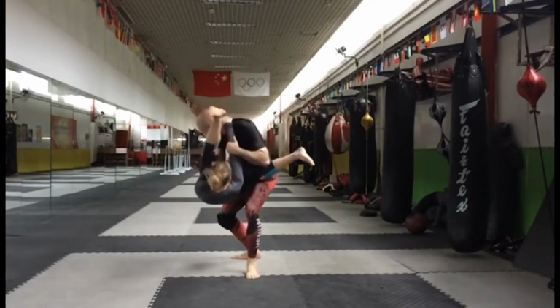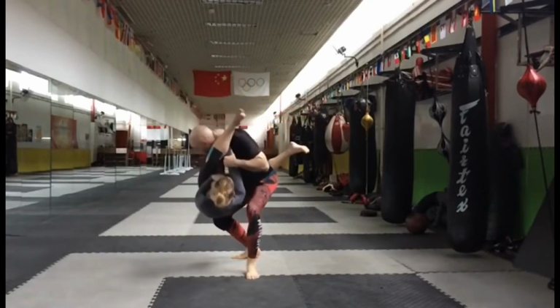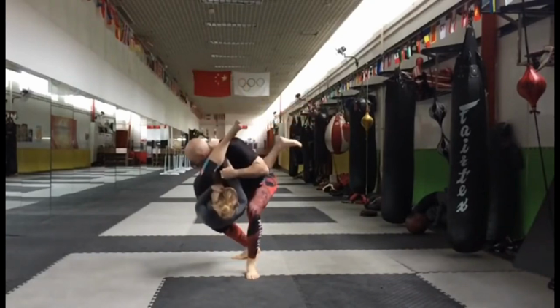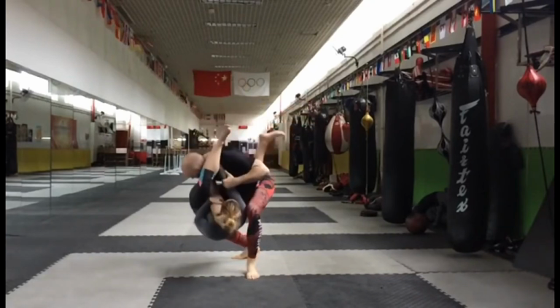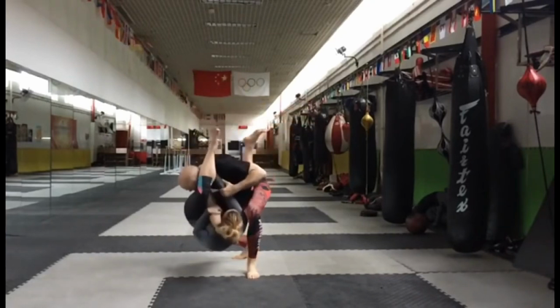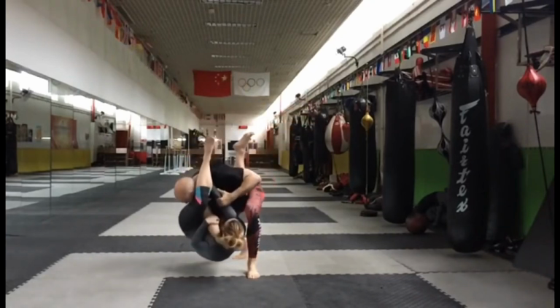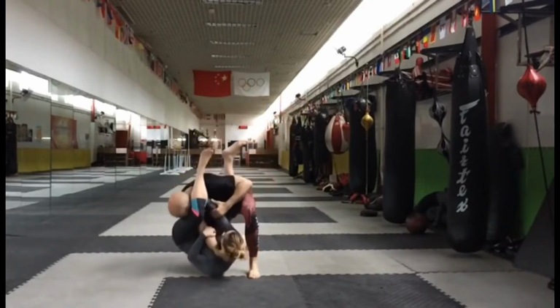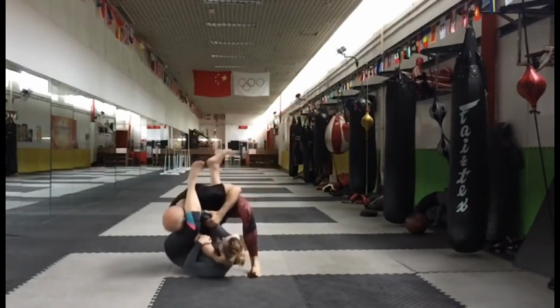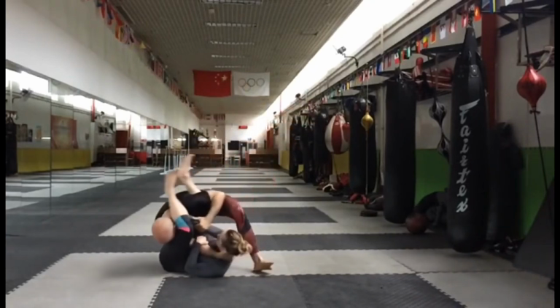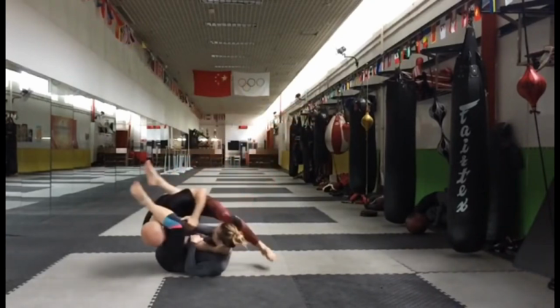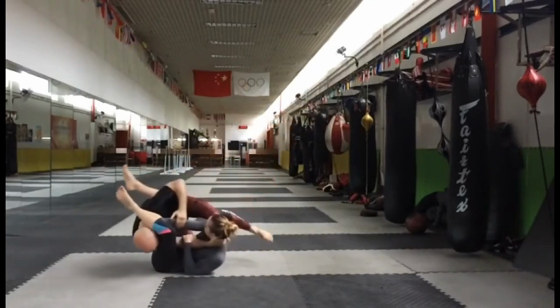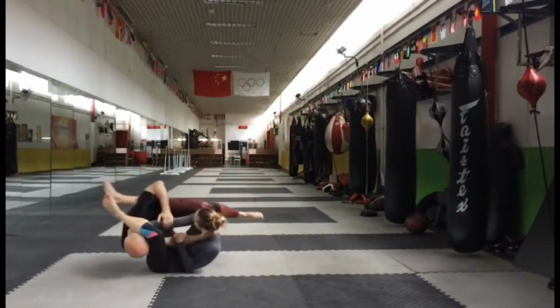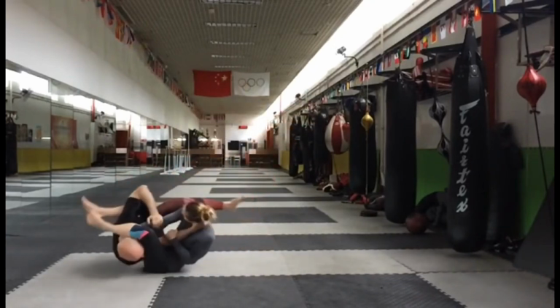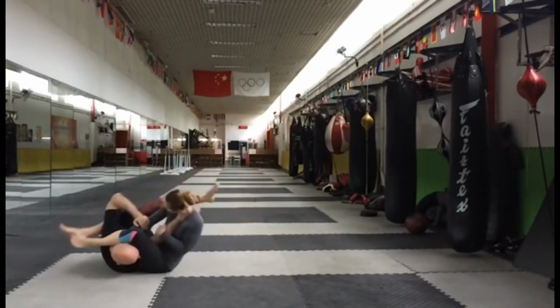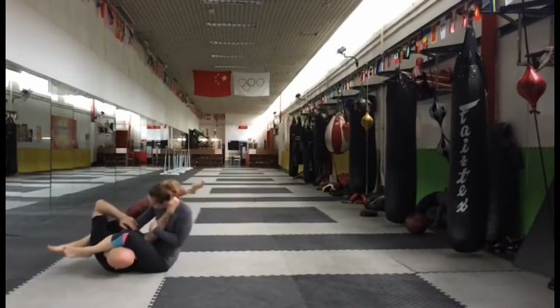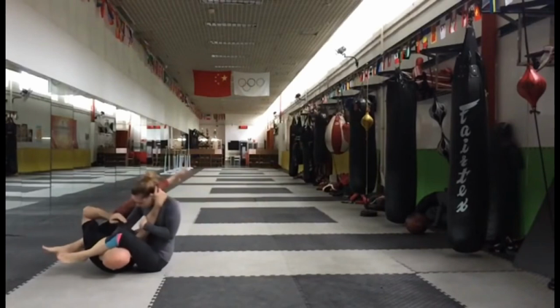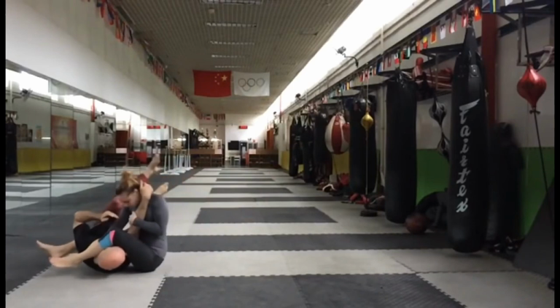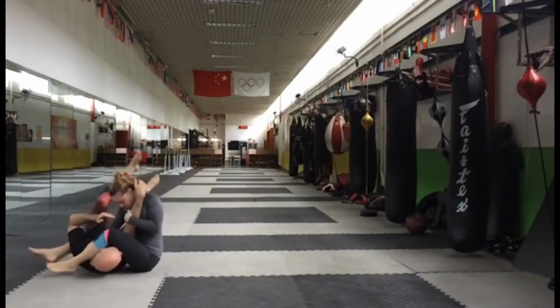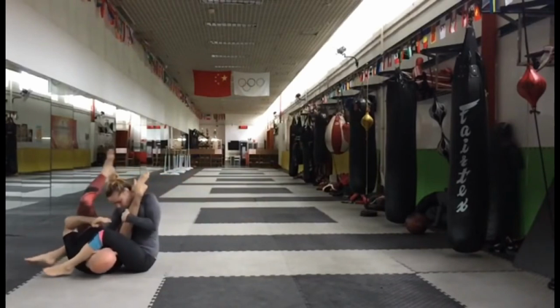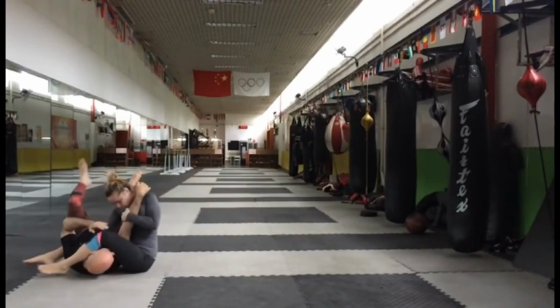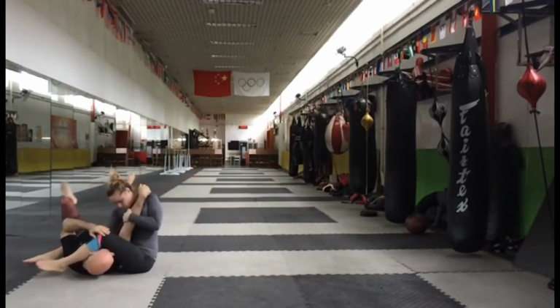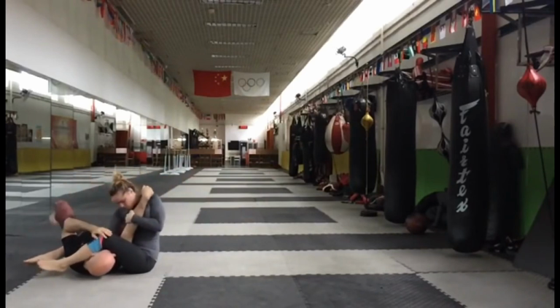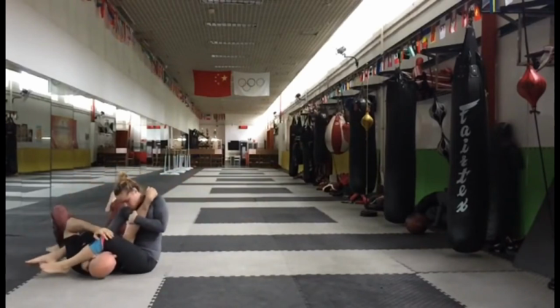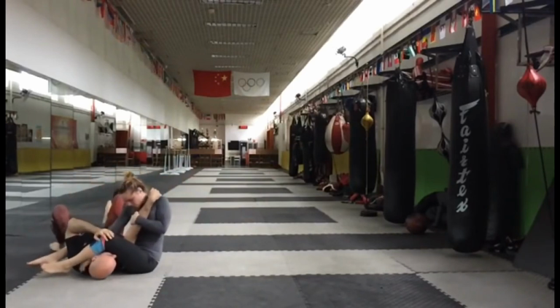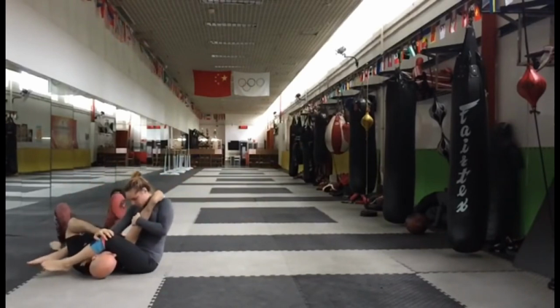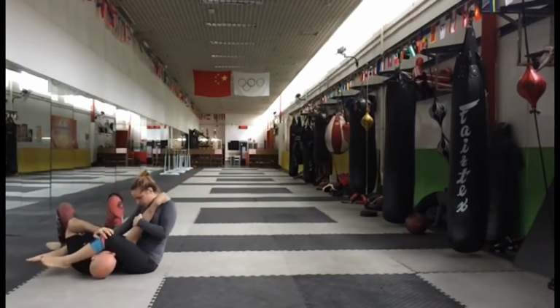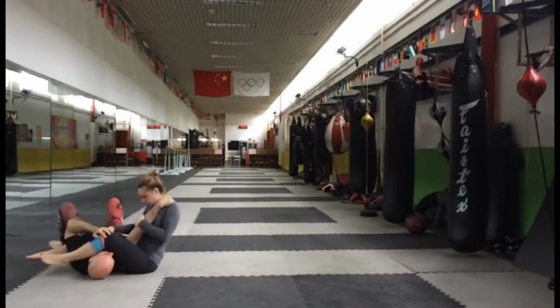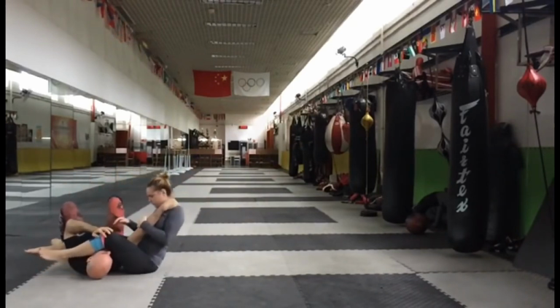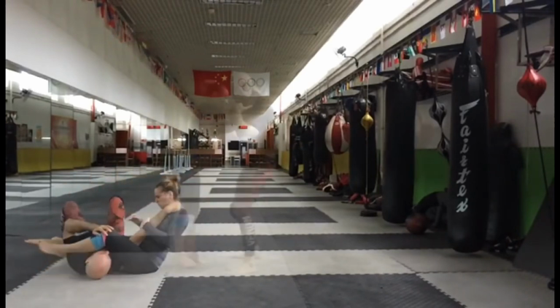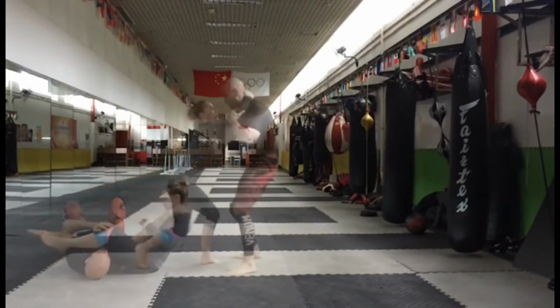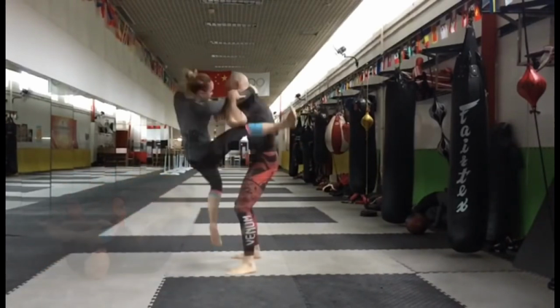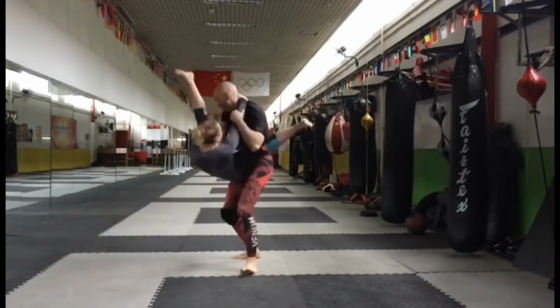Before attempting to learn the flying armbar, make sure your armbars from the guard with a collar tie and elbow control are on point. Once you've mastered that, then you can move on to the next step.